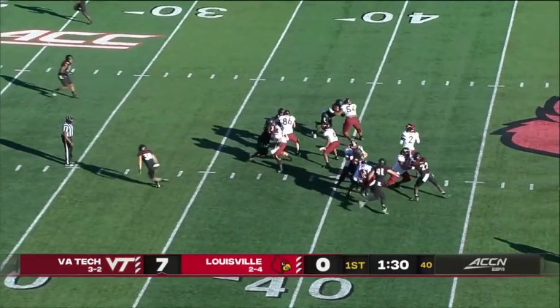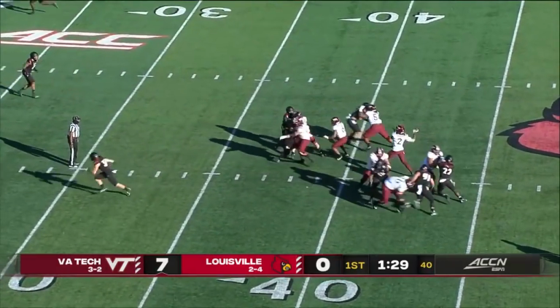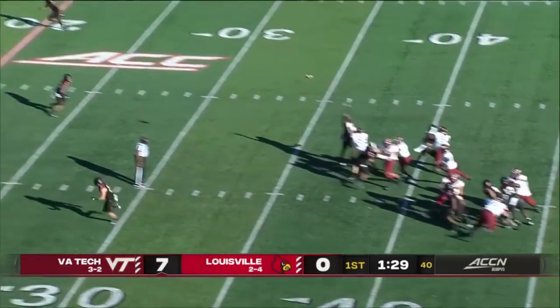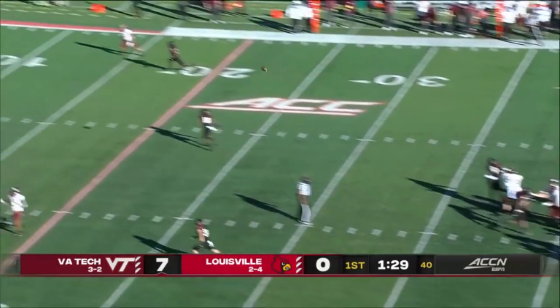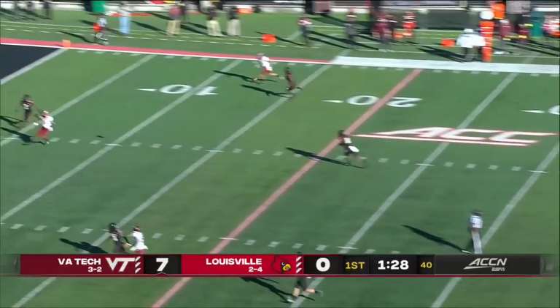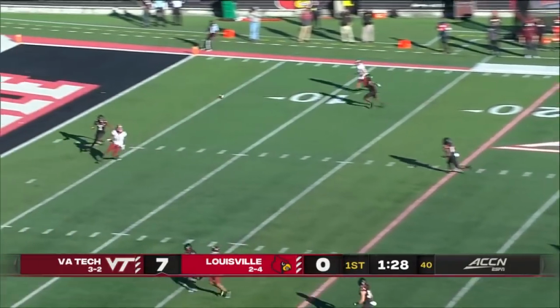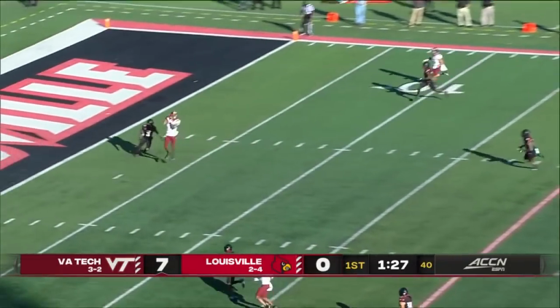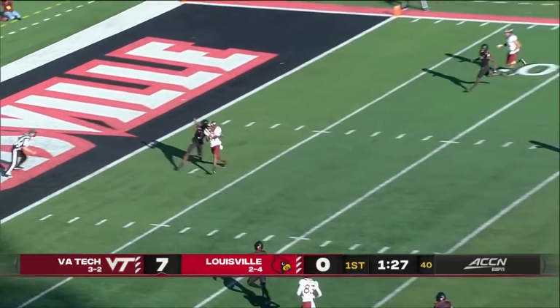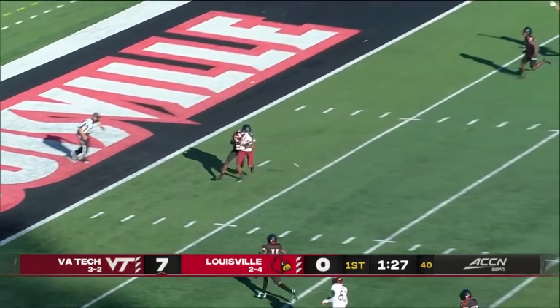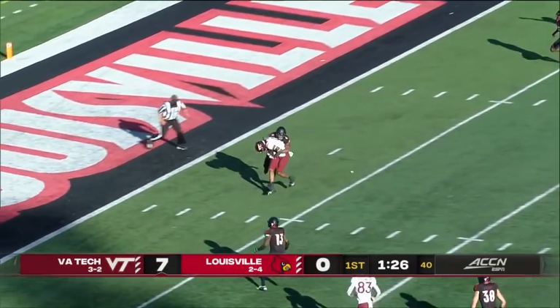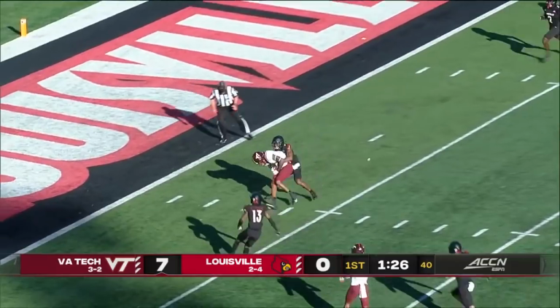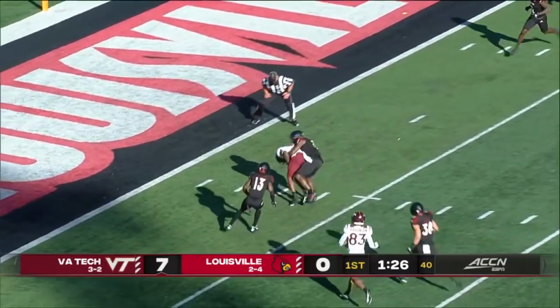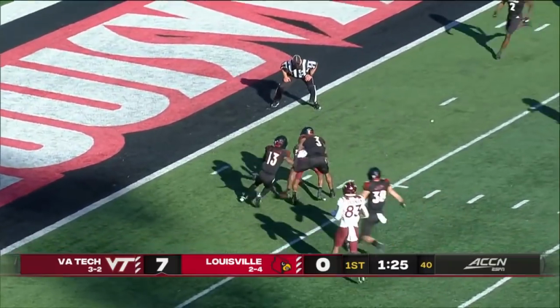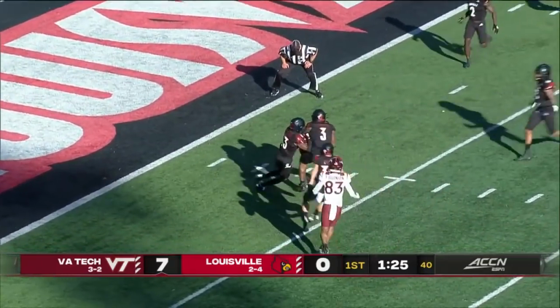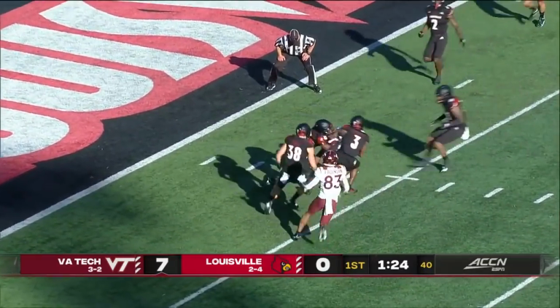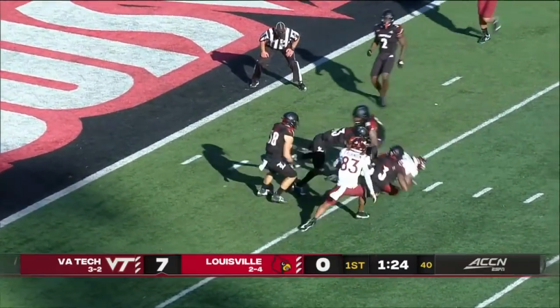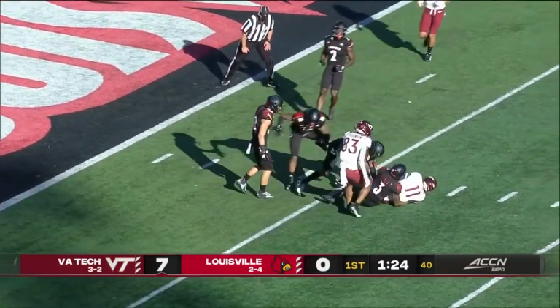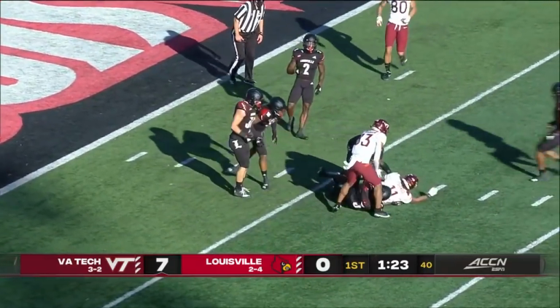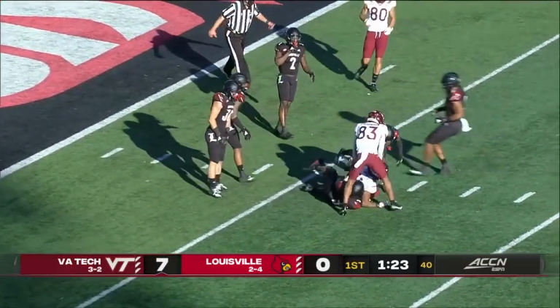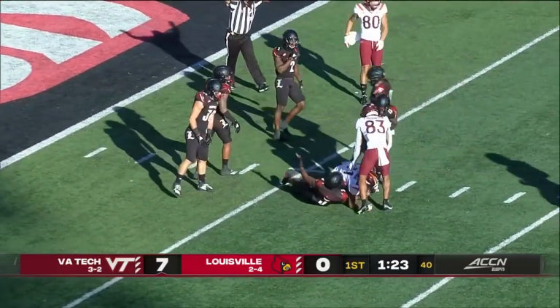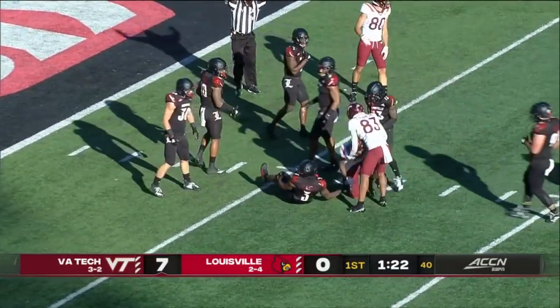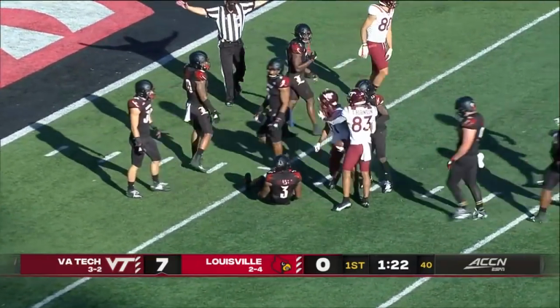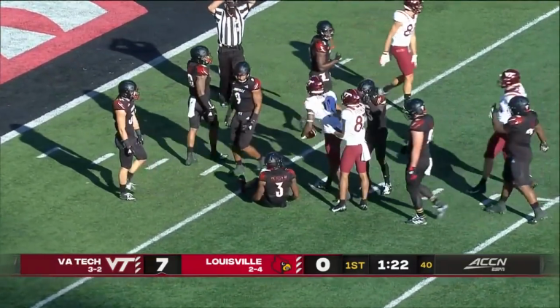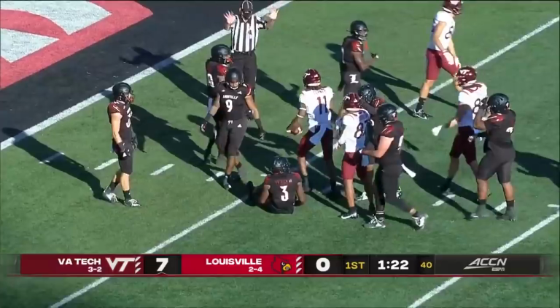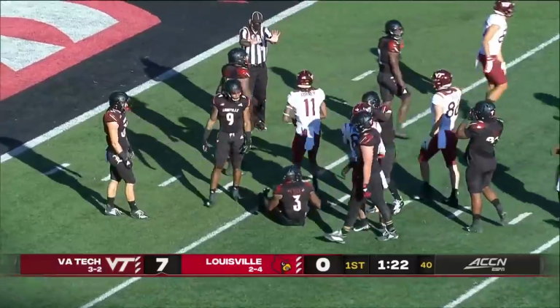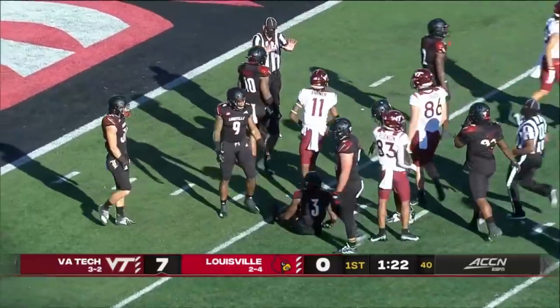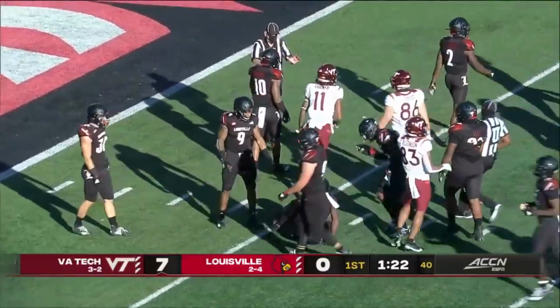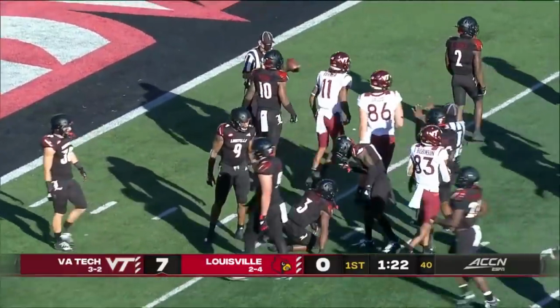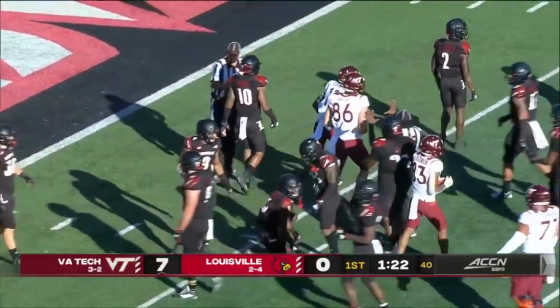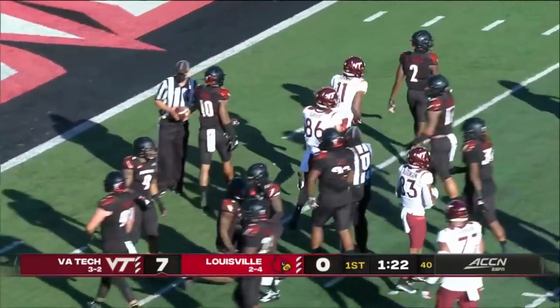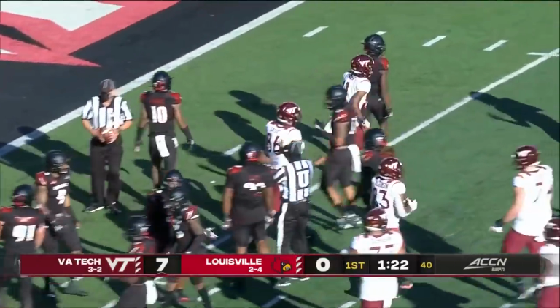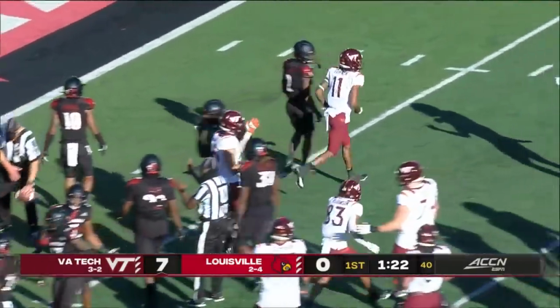Hooker loads for the pass — caught. Turner inside the five. Yeast there to make the tackle, but Trey Turner does the damage. First and goal at the three for Virginia Tech.